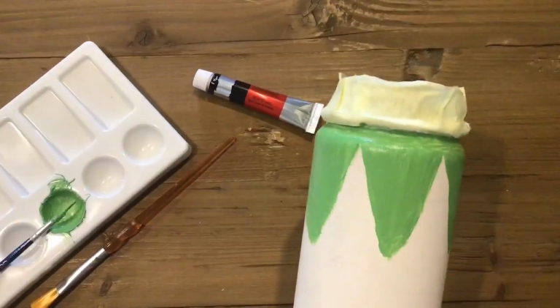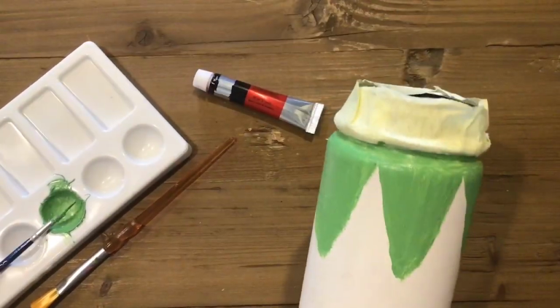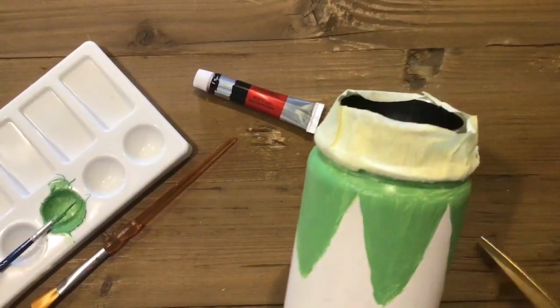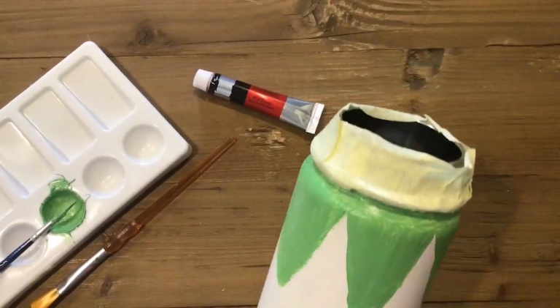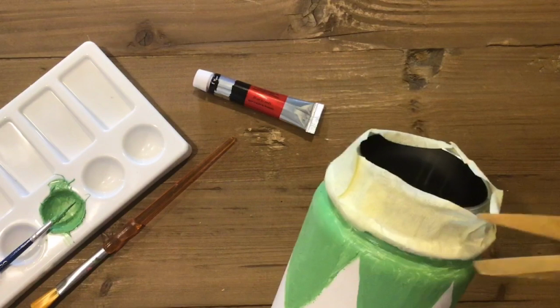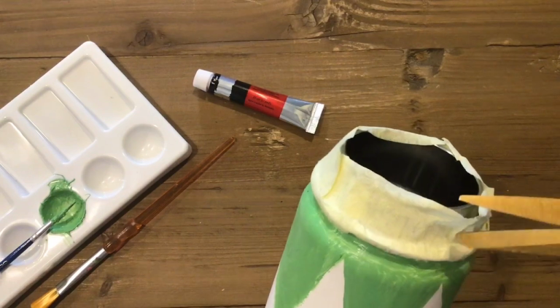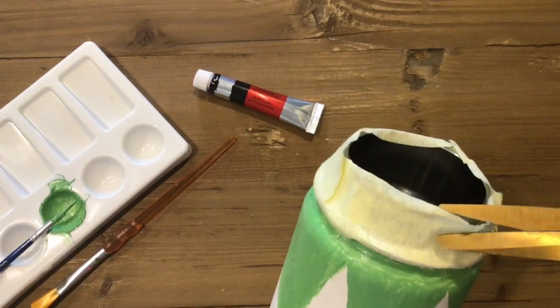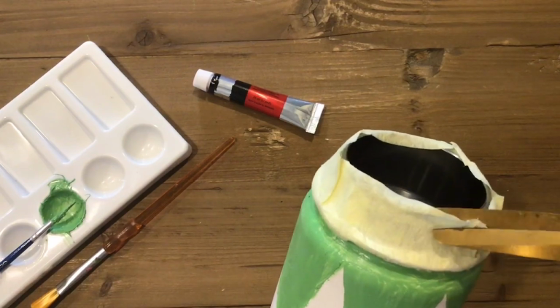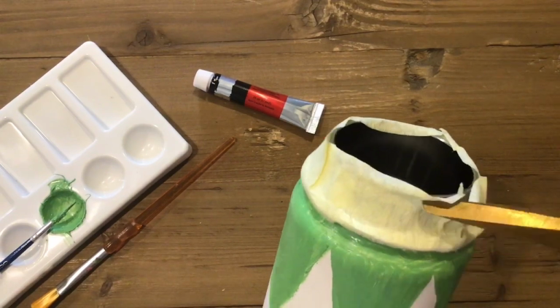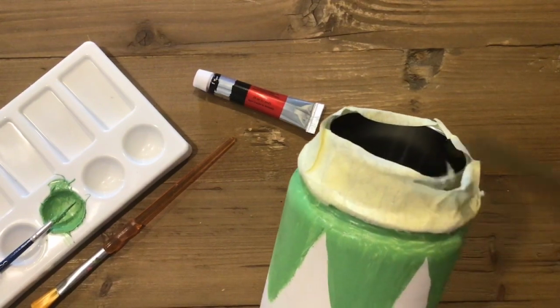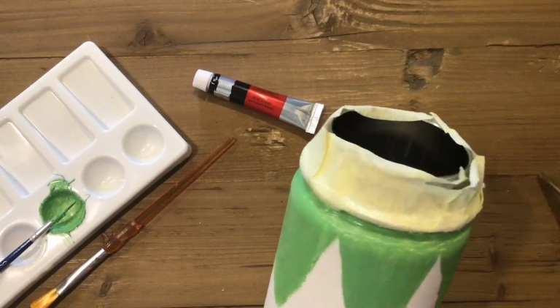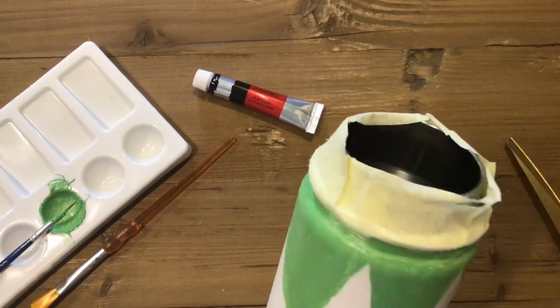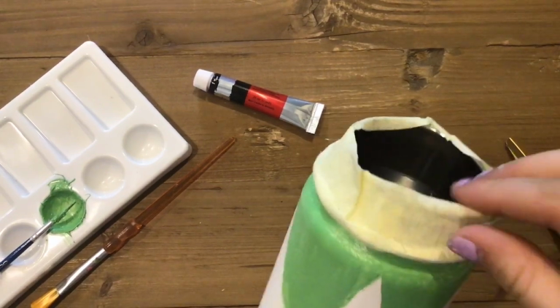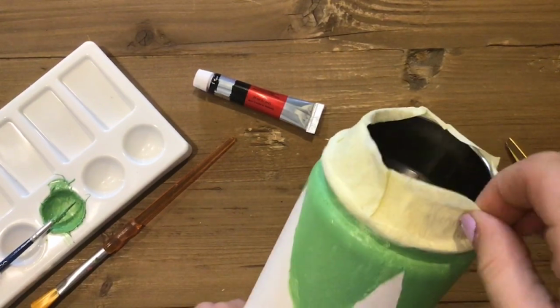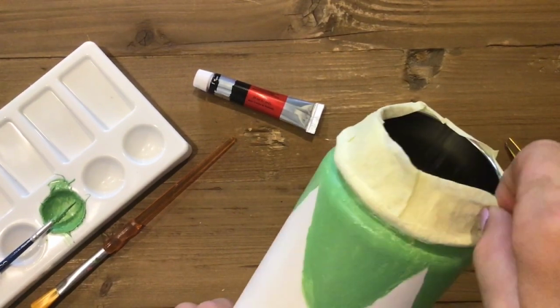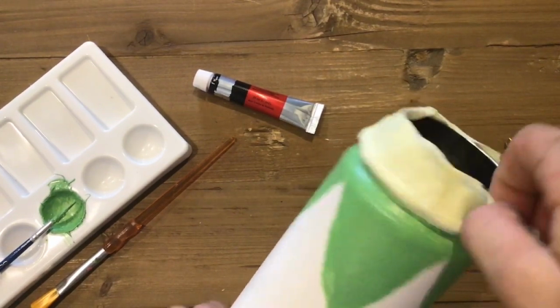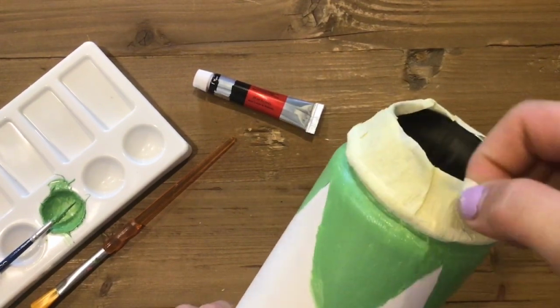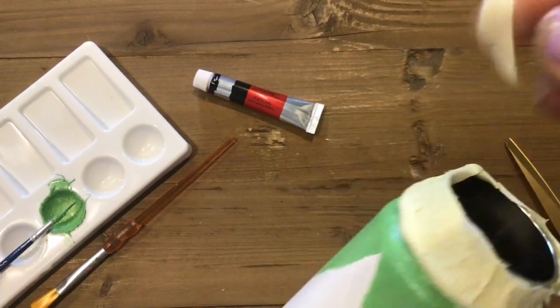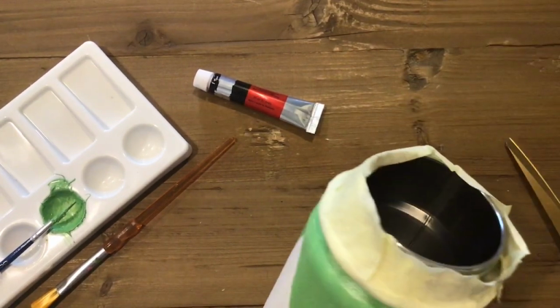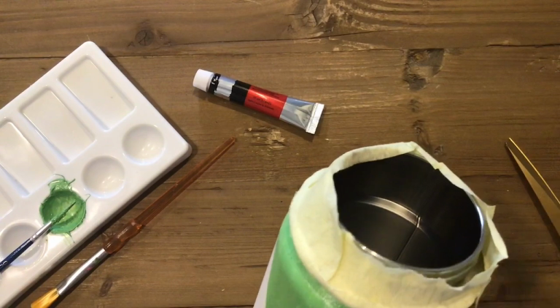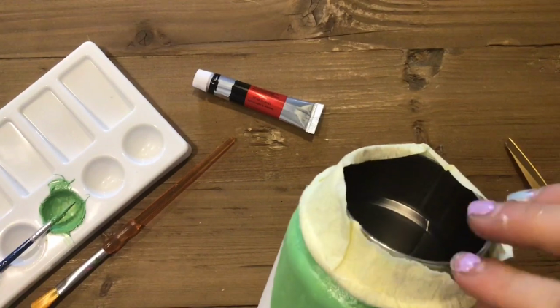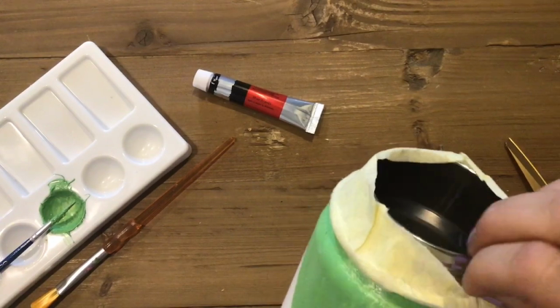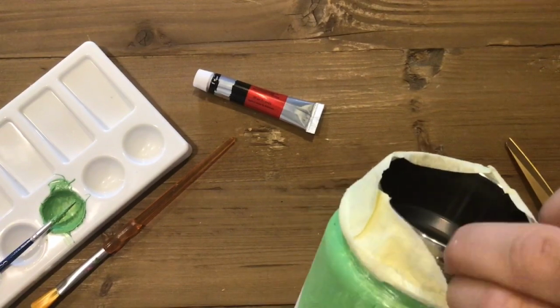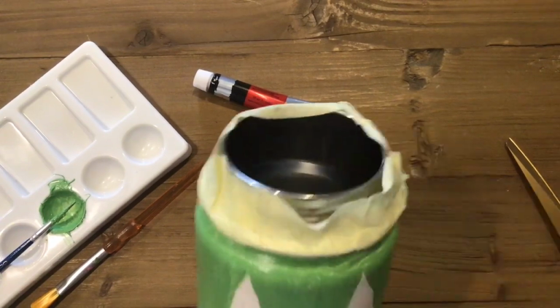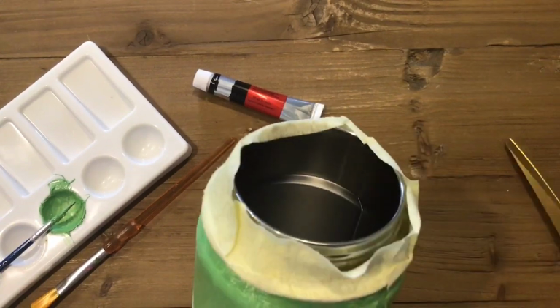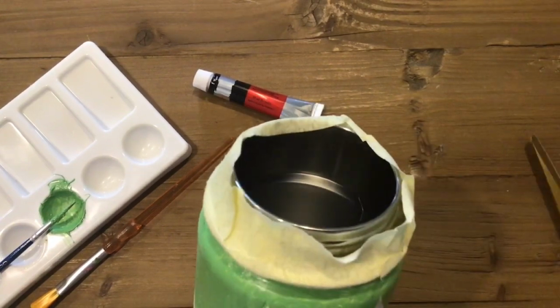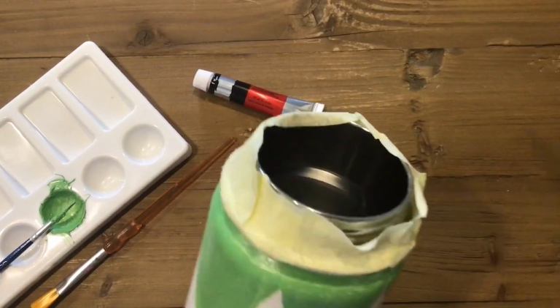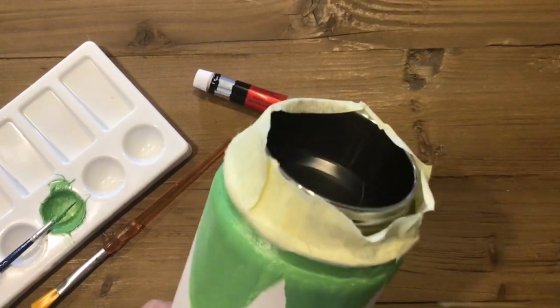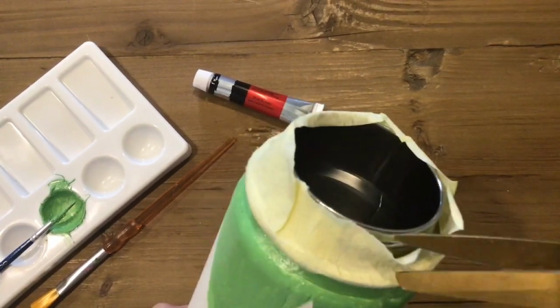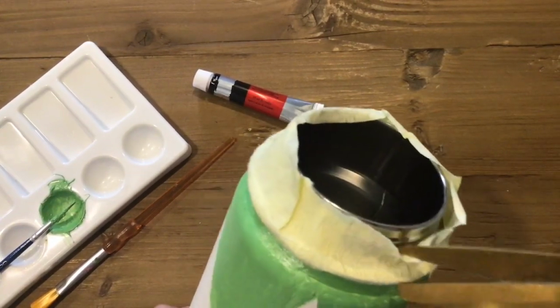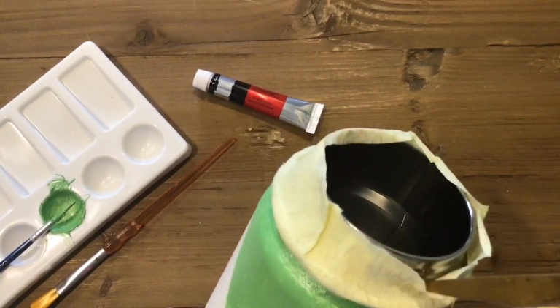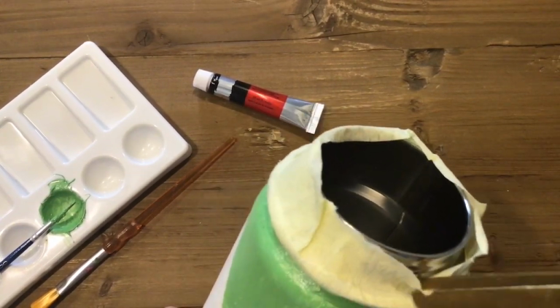I'm going to cut off the tape now, because when I do the red part it's not going to touch it — the green is closer to the metal part, so we don't need to tape it up for that.